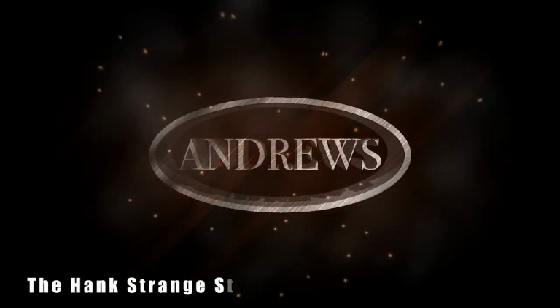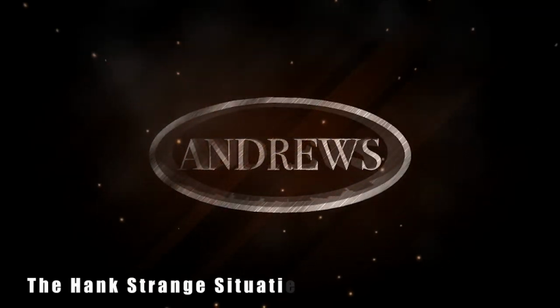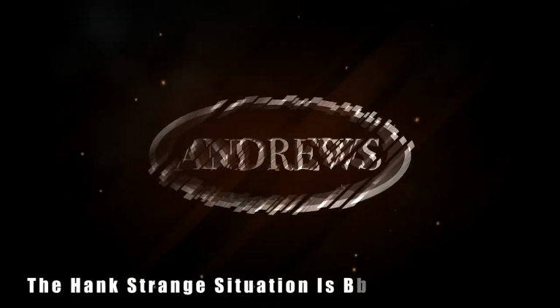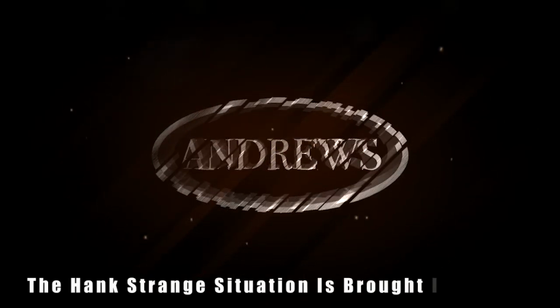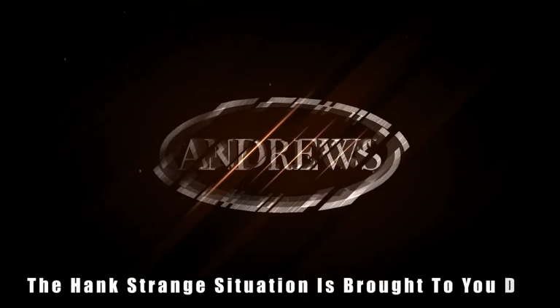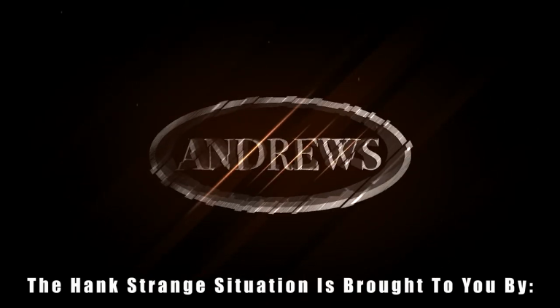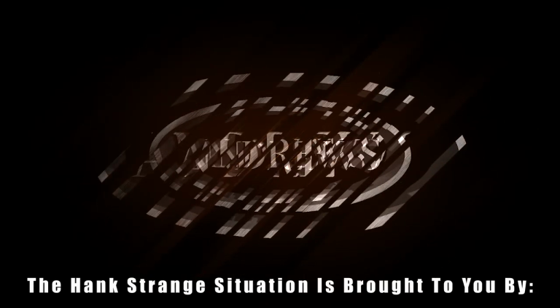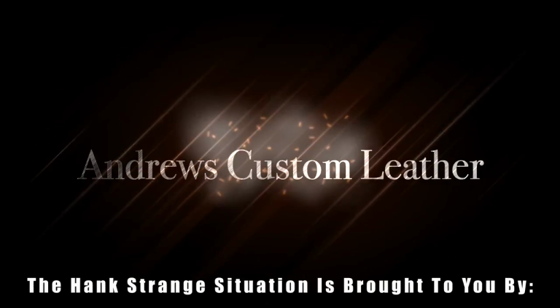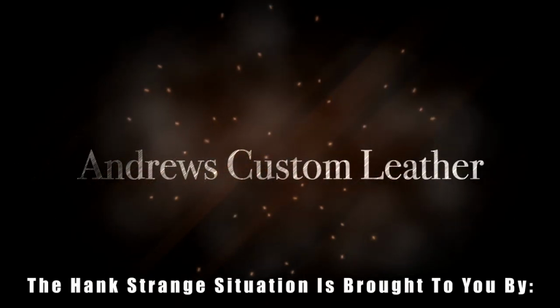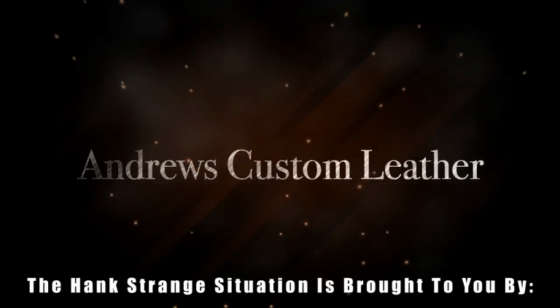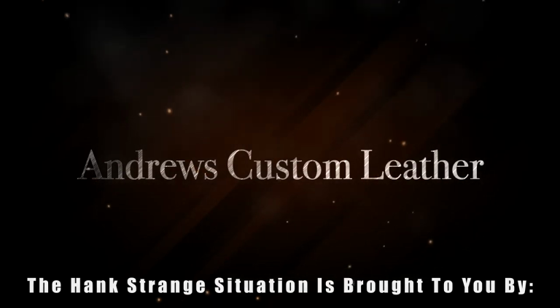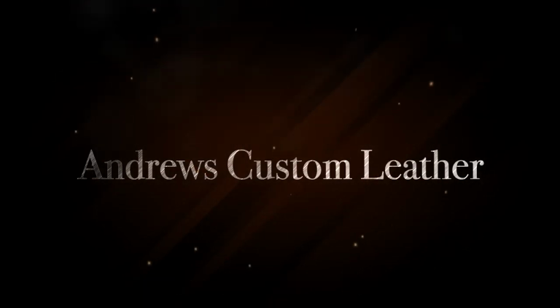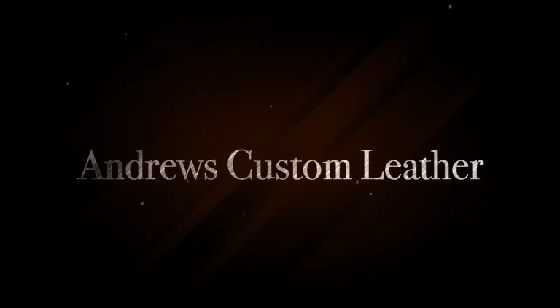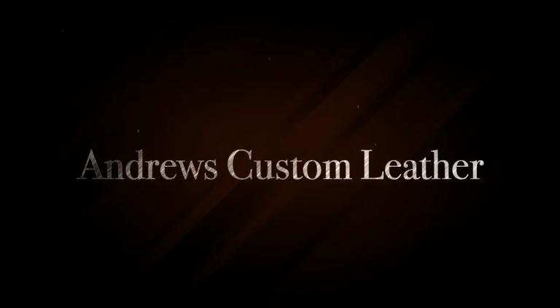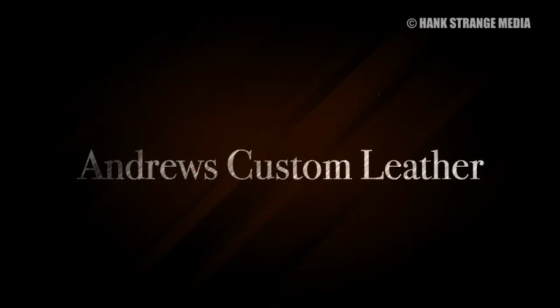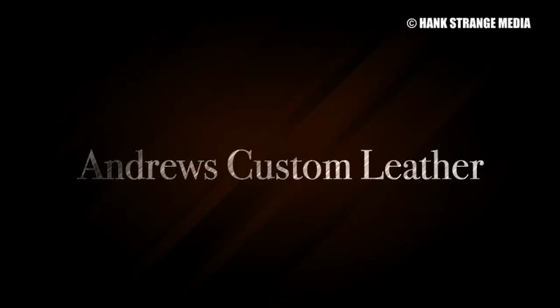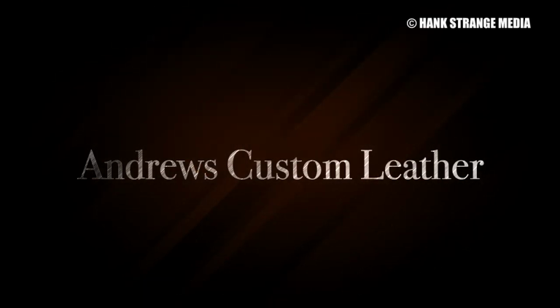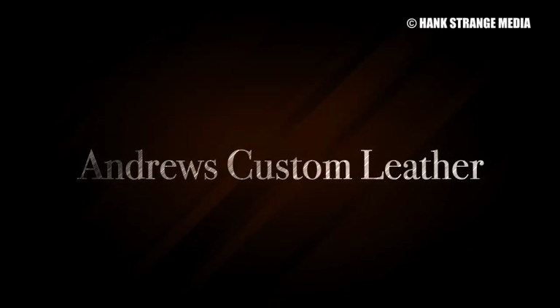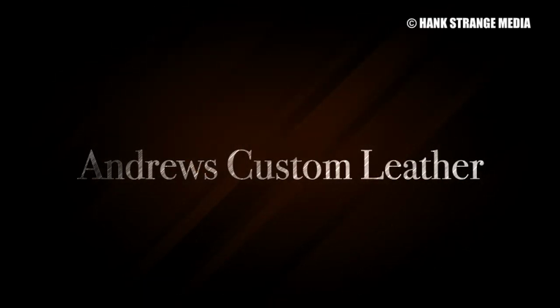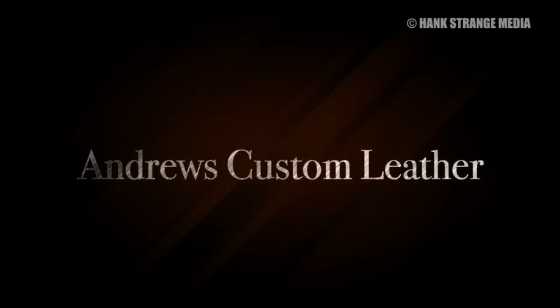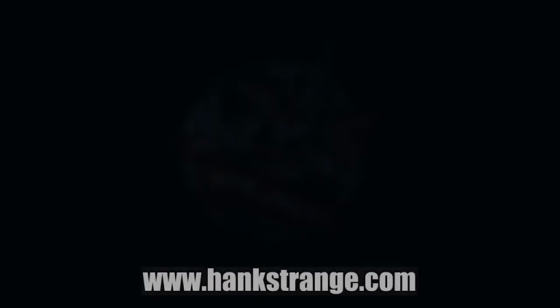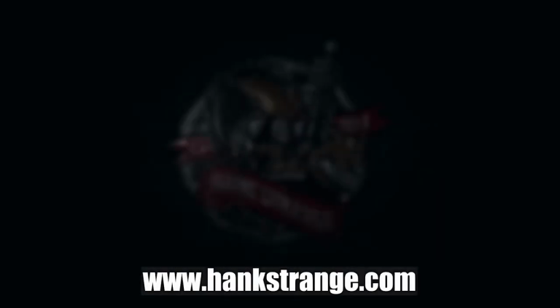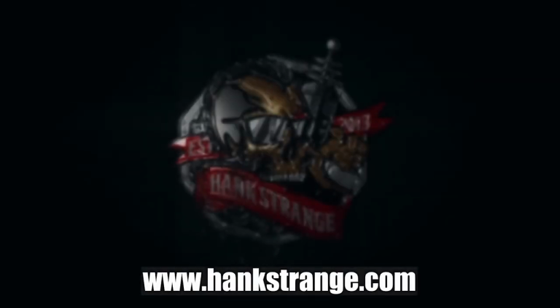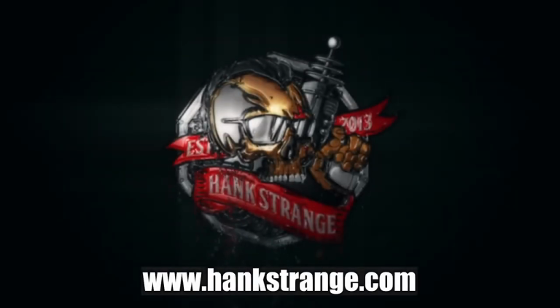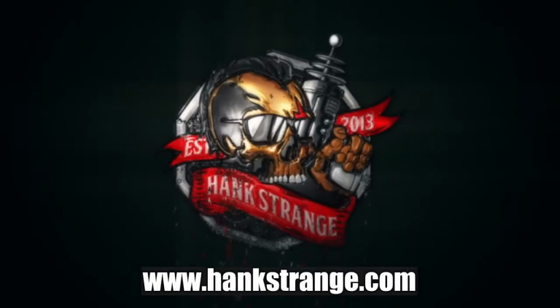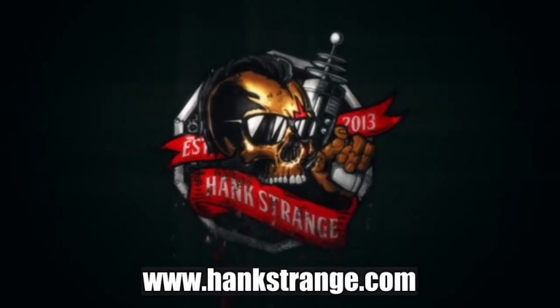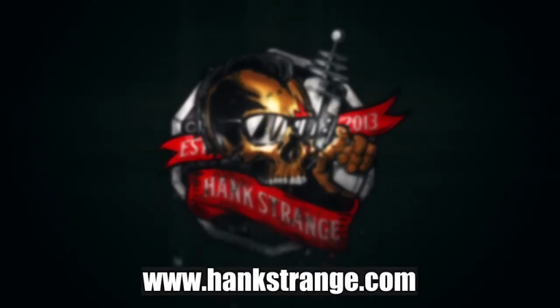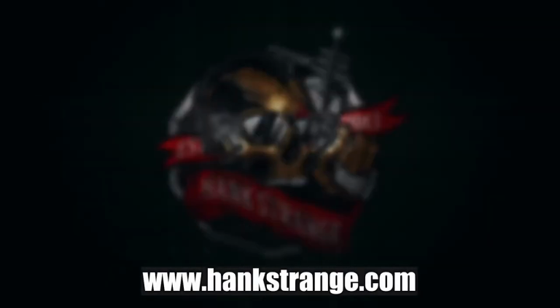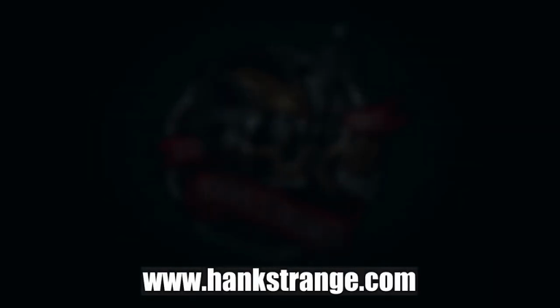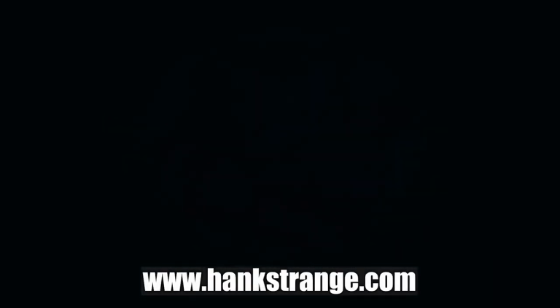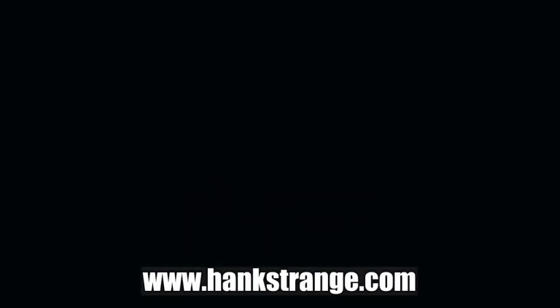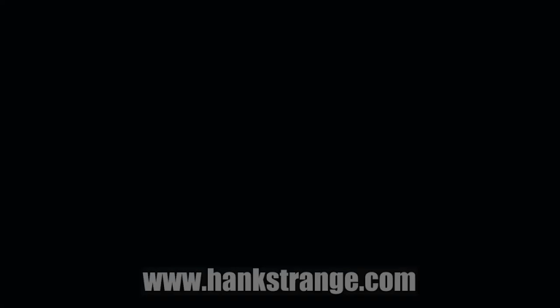Welcome back to the Hank Strange Situation. Lifestyles of the Locked and Loaded. Make sure to check out HankStrange.com. You can sign up for our email list and find ways to follow and support our efforts.